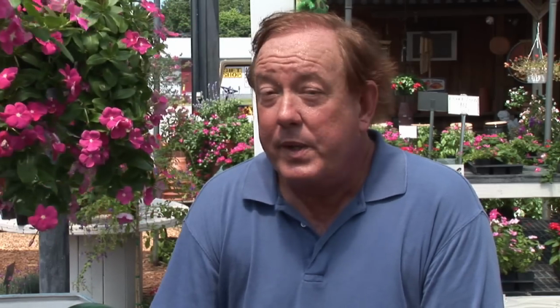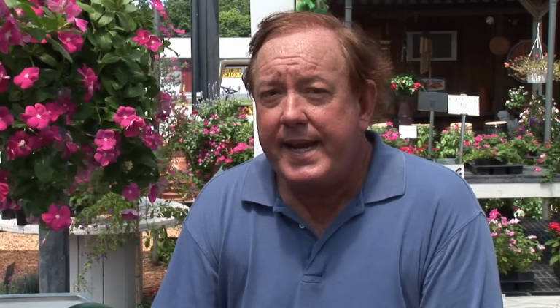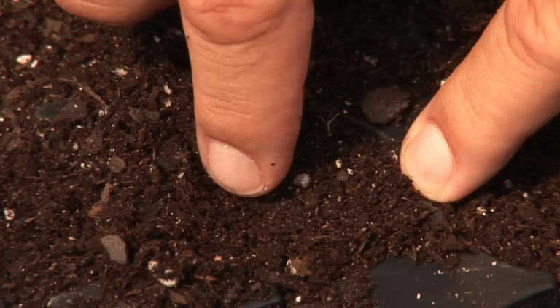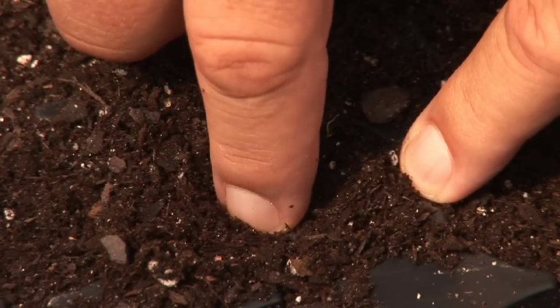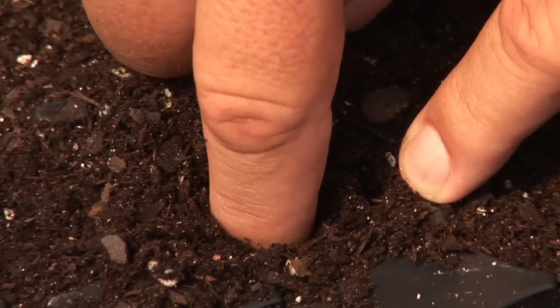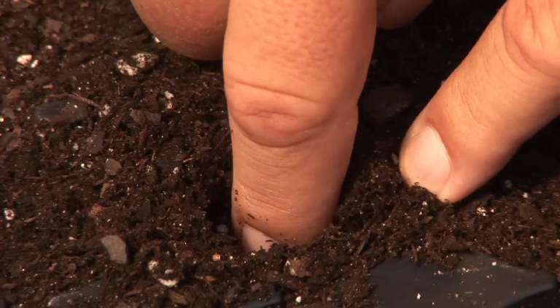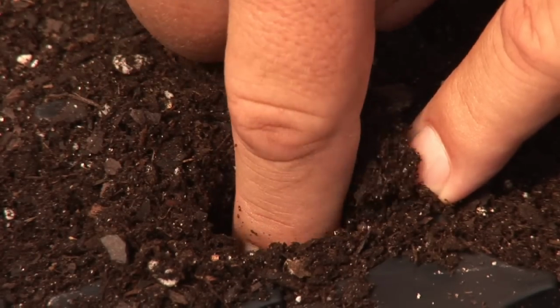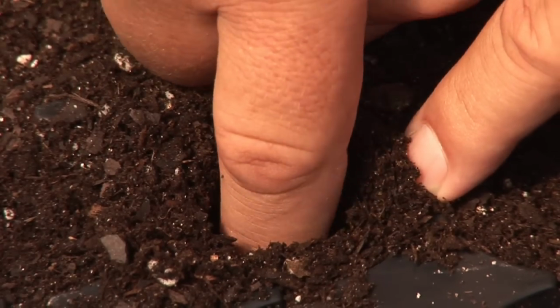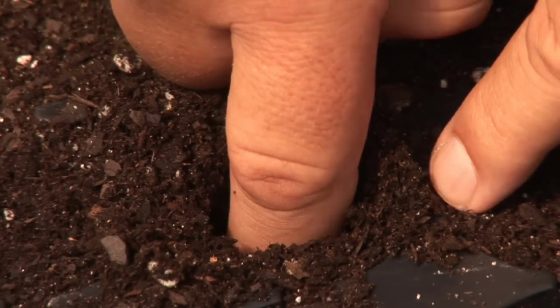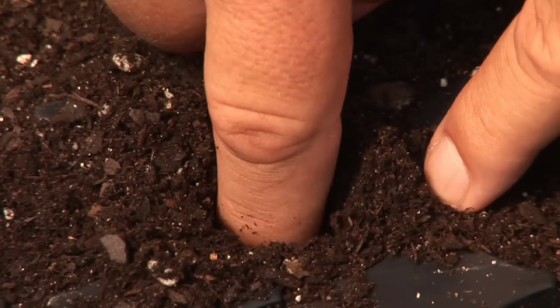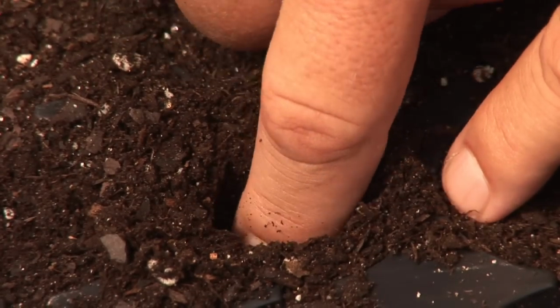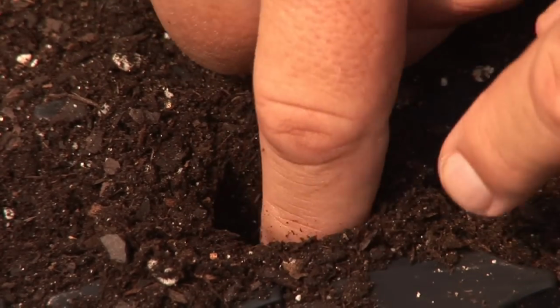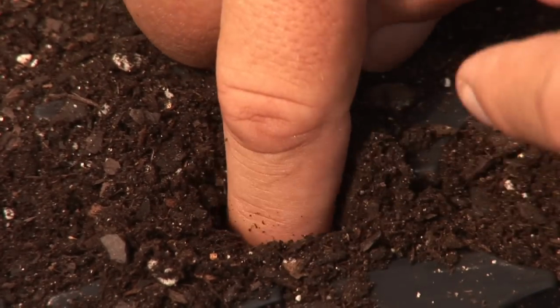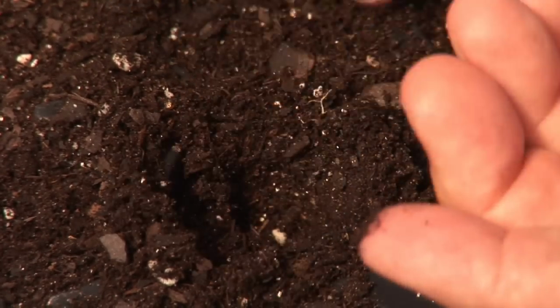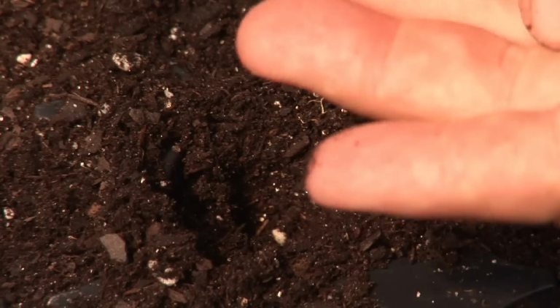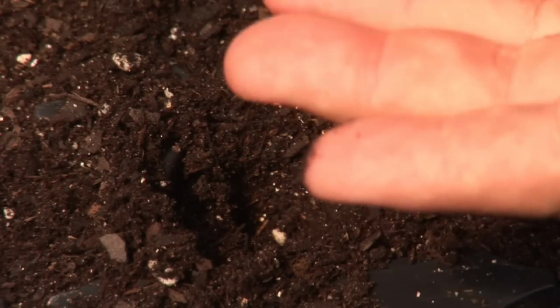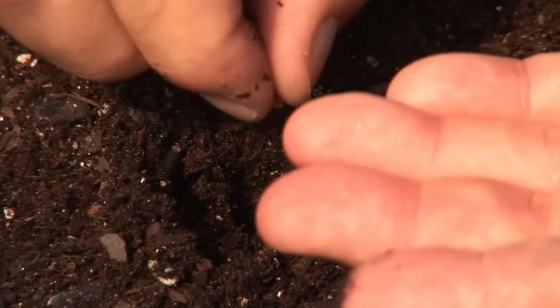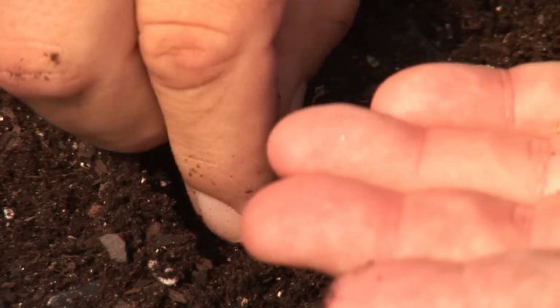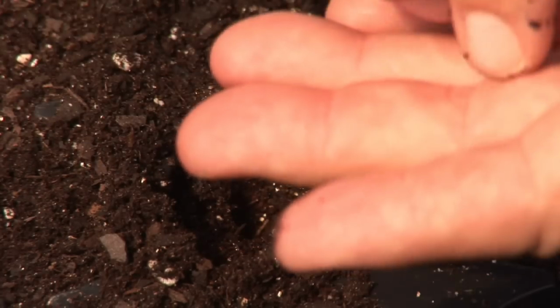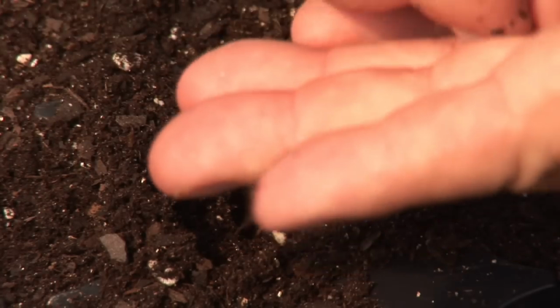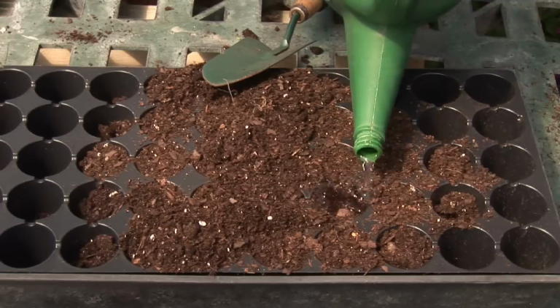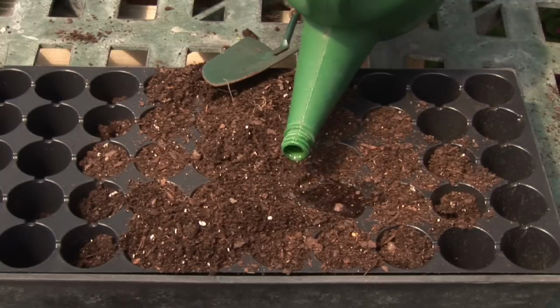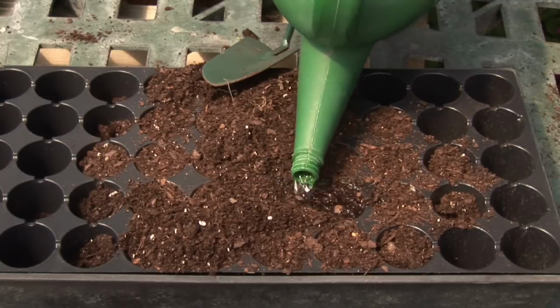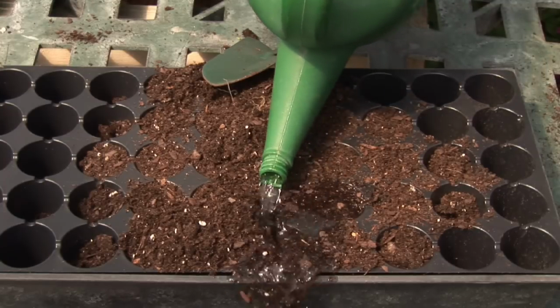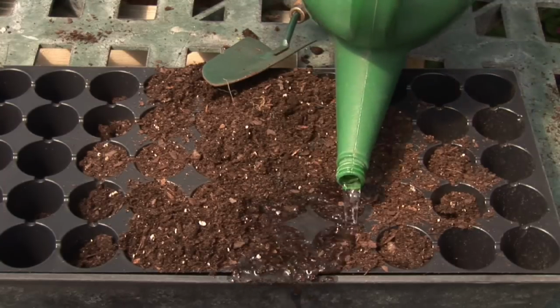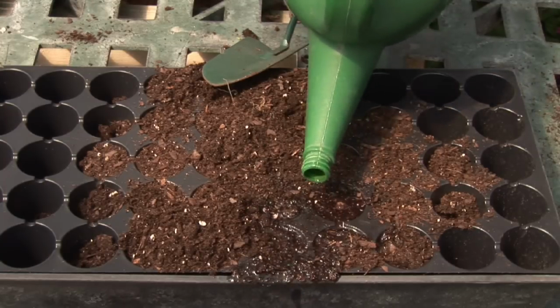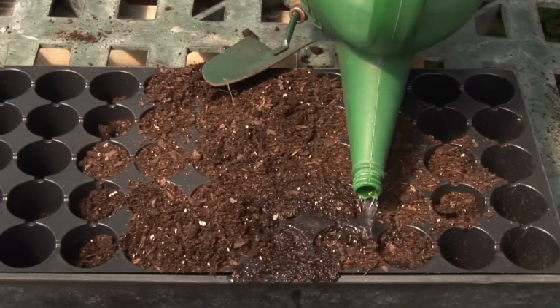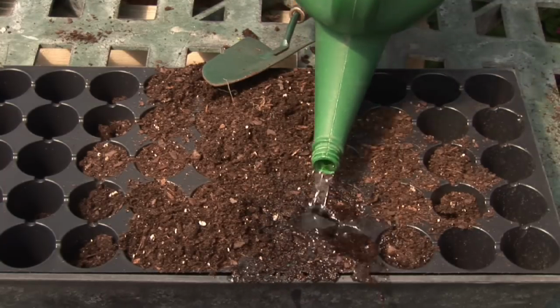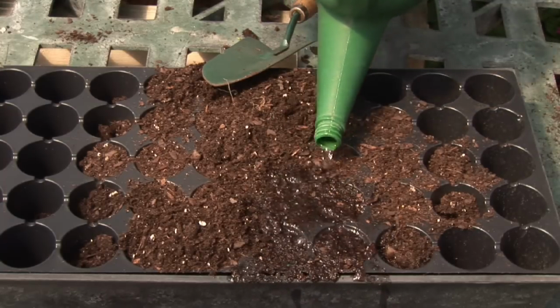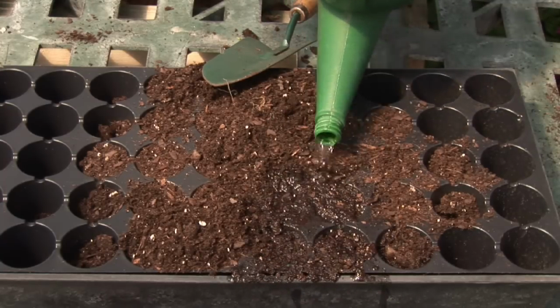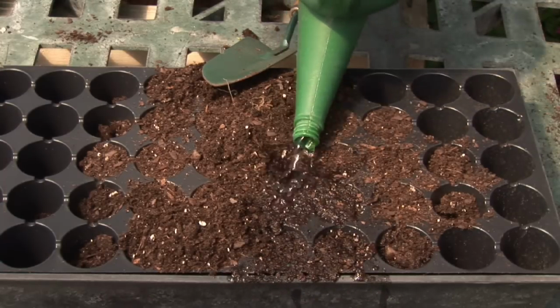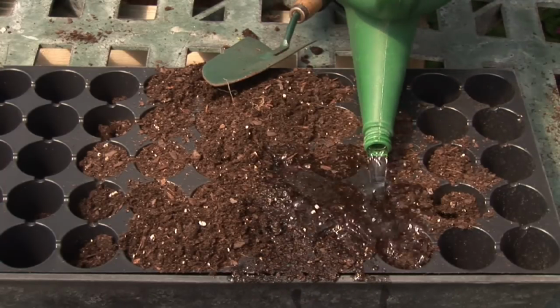When you do take it out, plant it about one half inch to one inch deep, plant it in a good potting soil, water it in well, and of course wait. I'd label the pot because it may take a little longer for the cherry seed to come up than many of your other seeds that you've tried in the past.